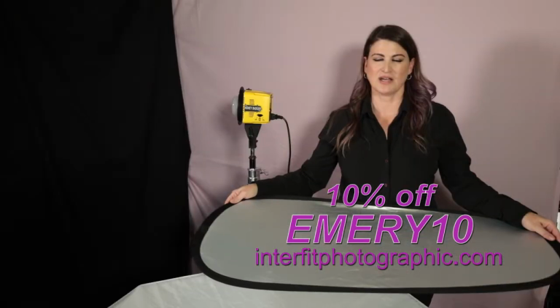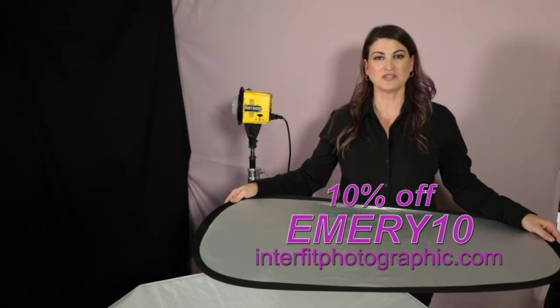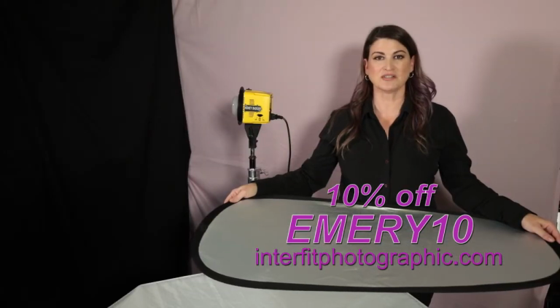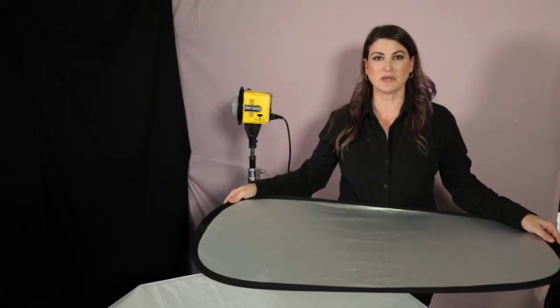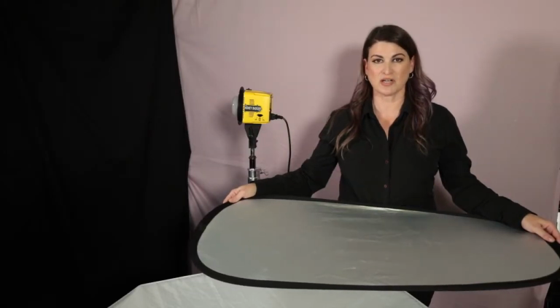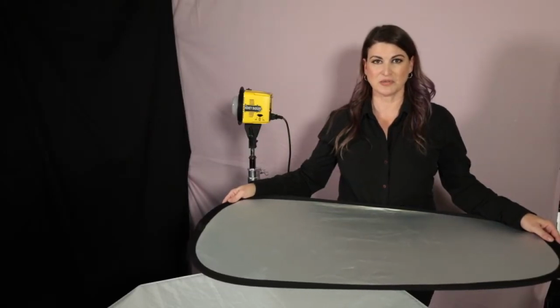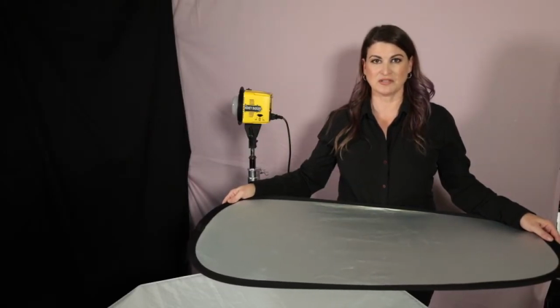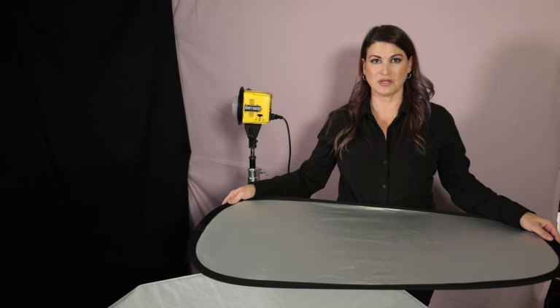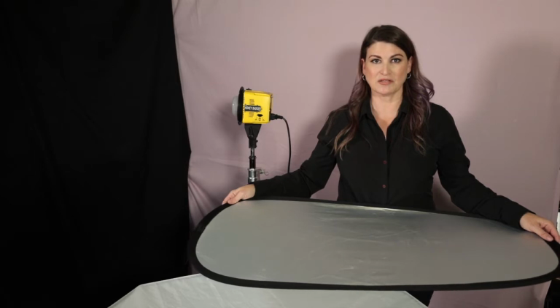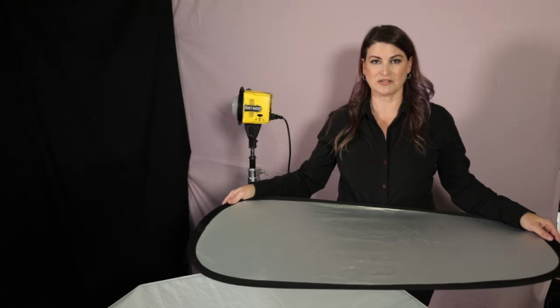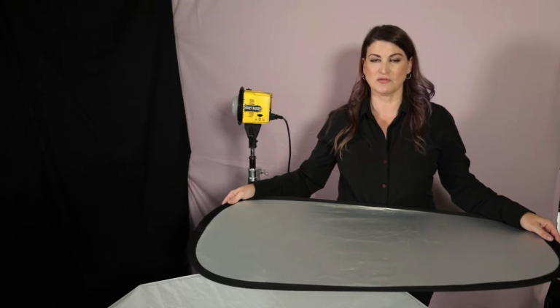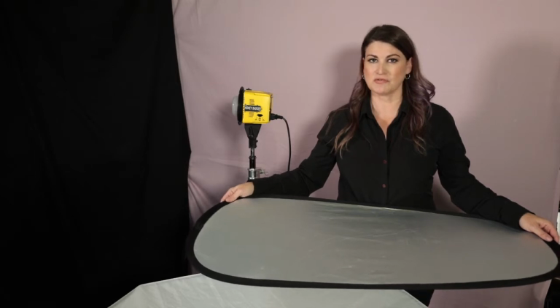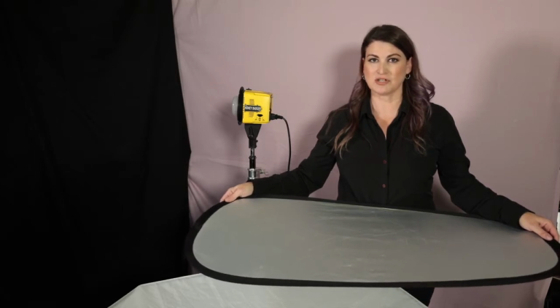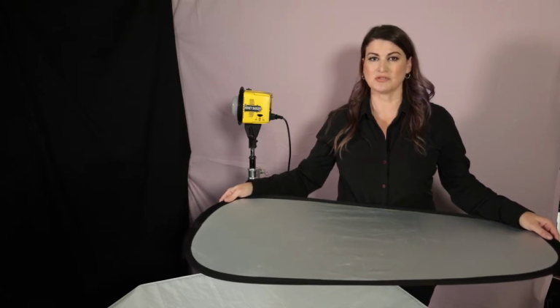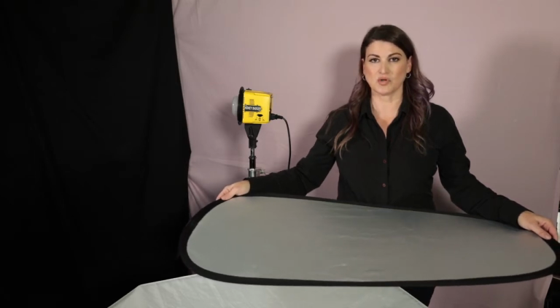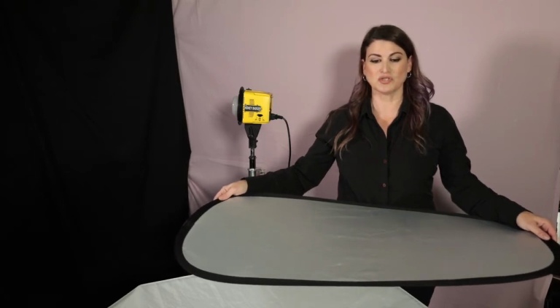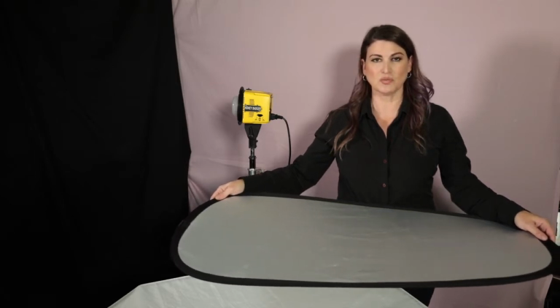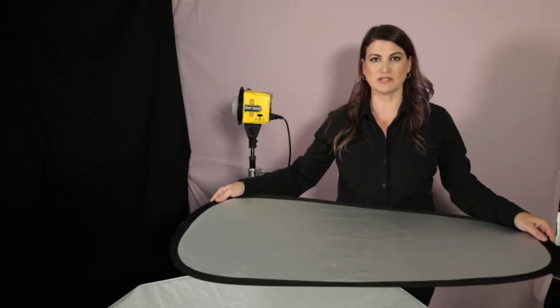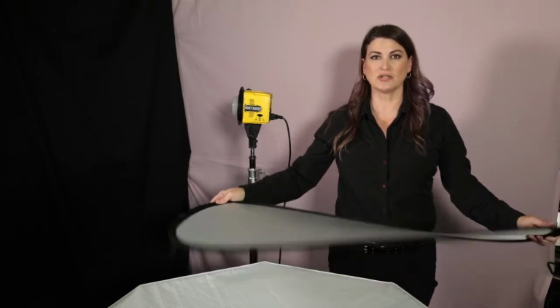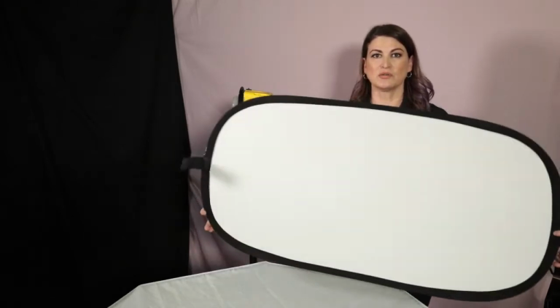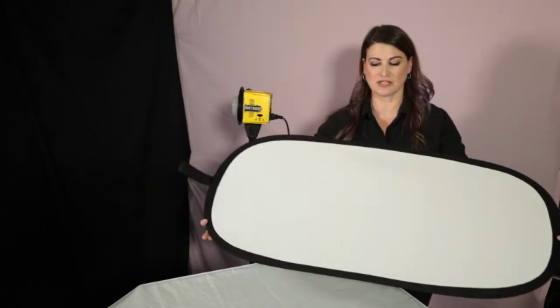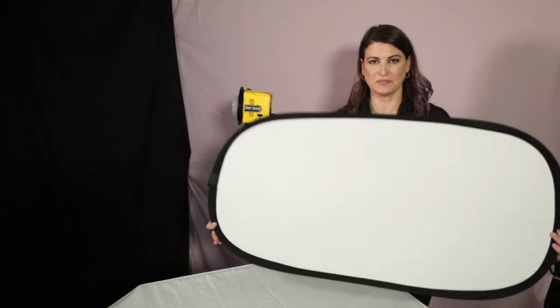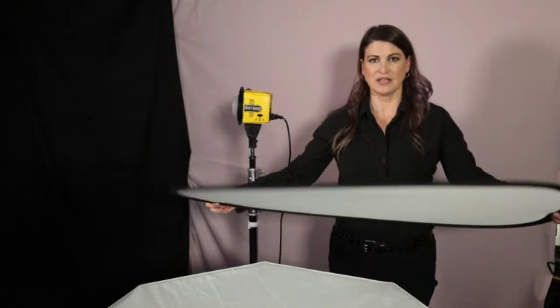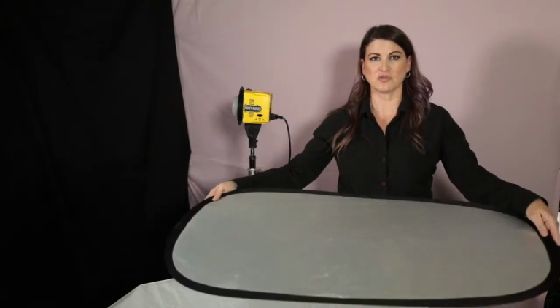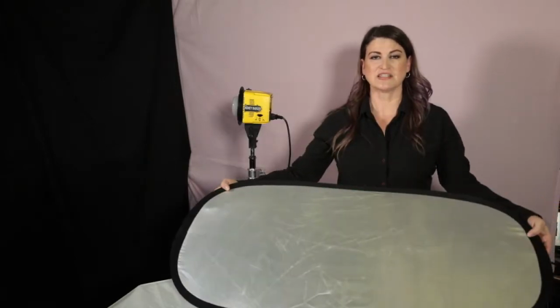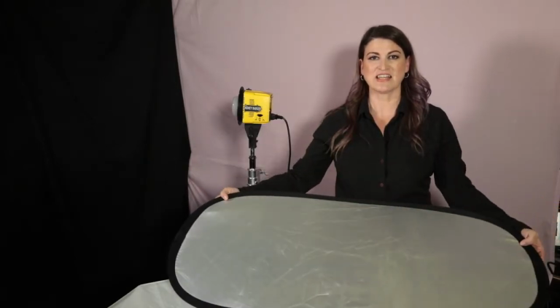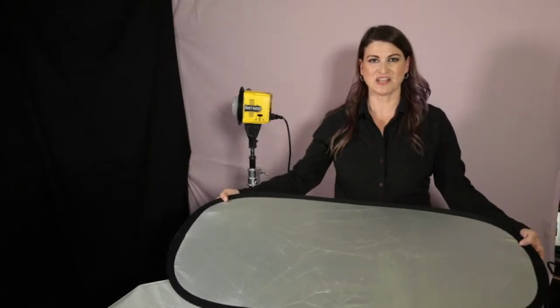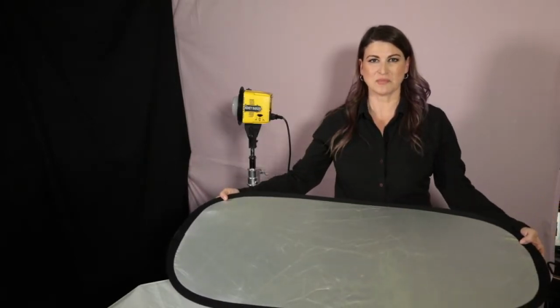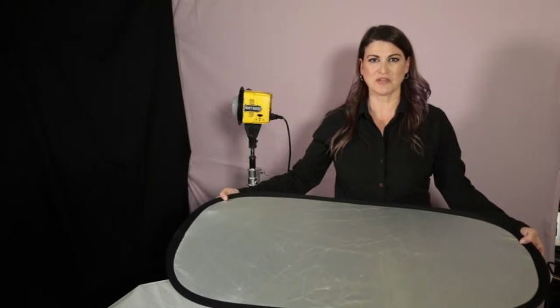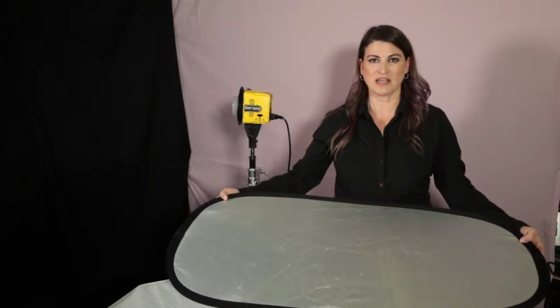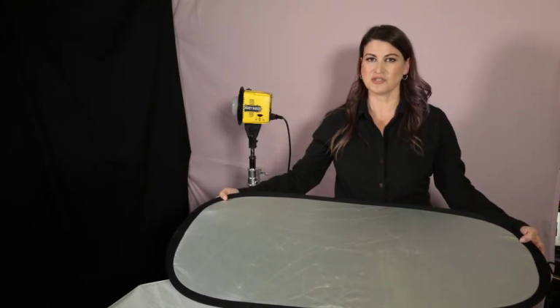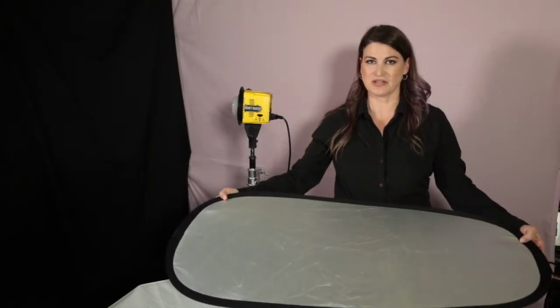I want to talk a little bit about the products that I'm using in the video and the modifiers. For the reflector, I'm using a Rogue 2-in-1 Silver Reflector. It creates a nice catch light in the bottom of the eye and a dewy effect.